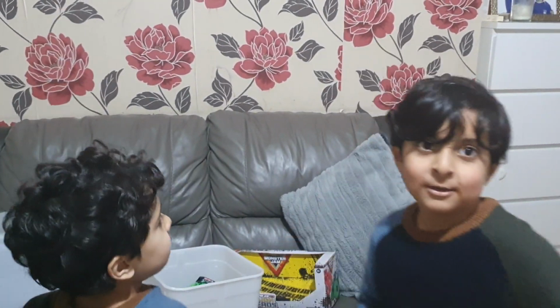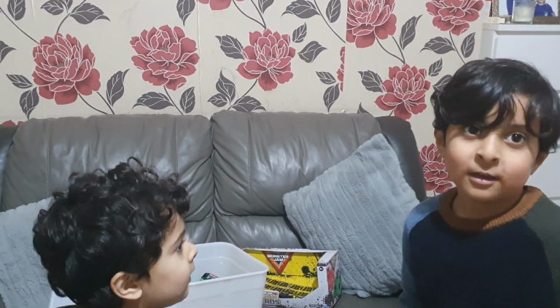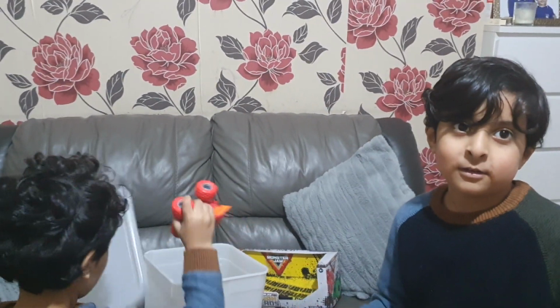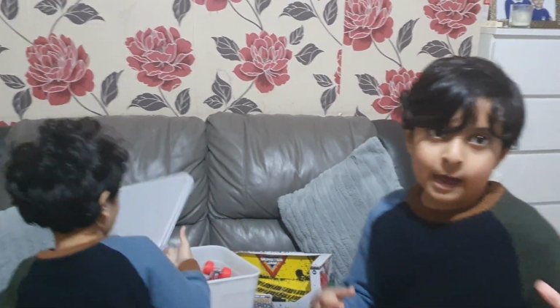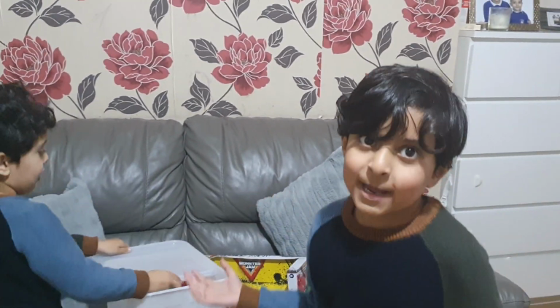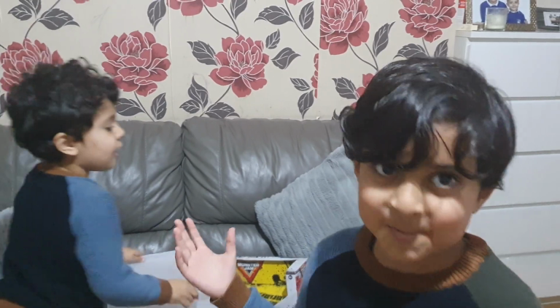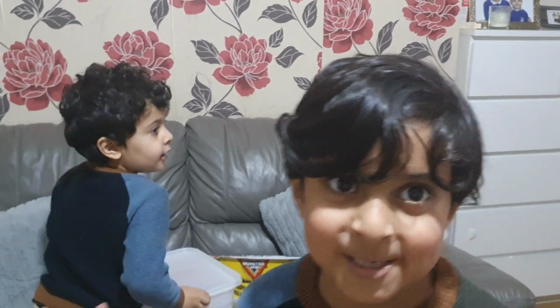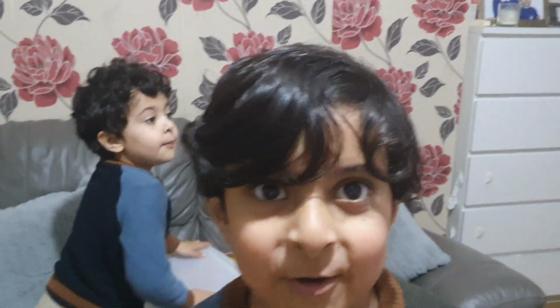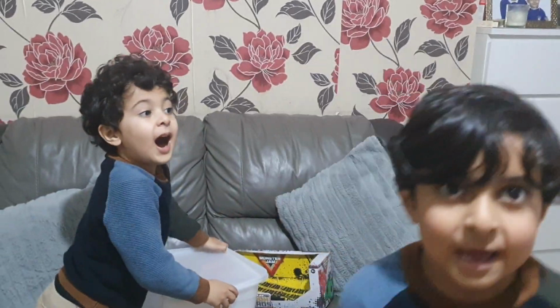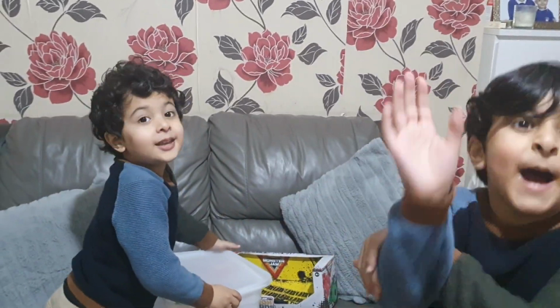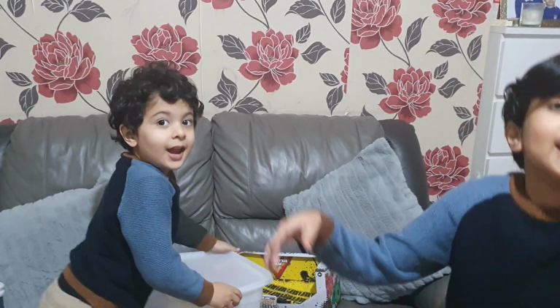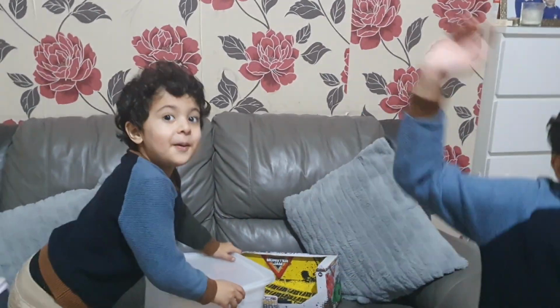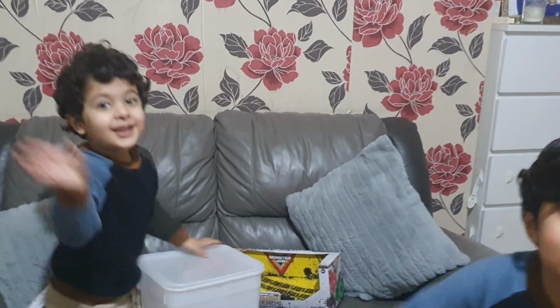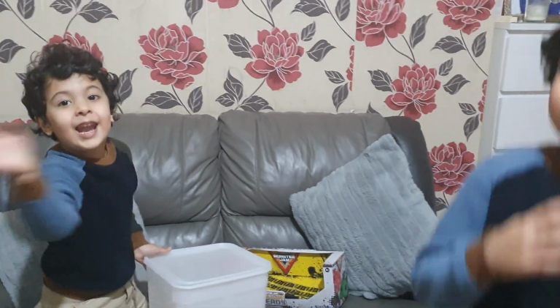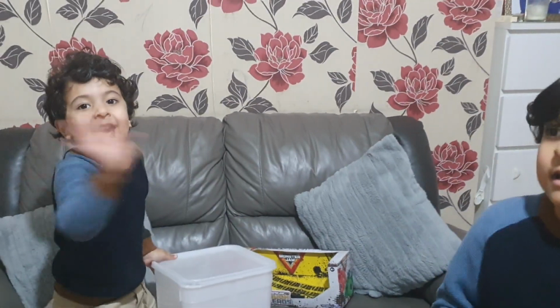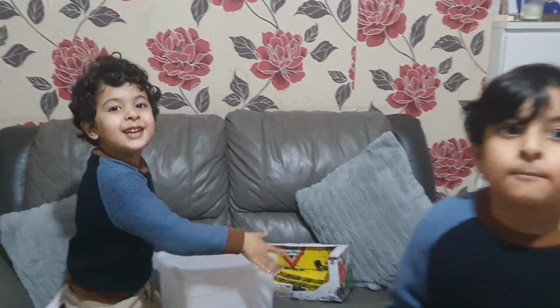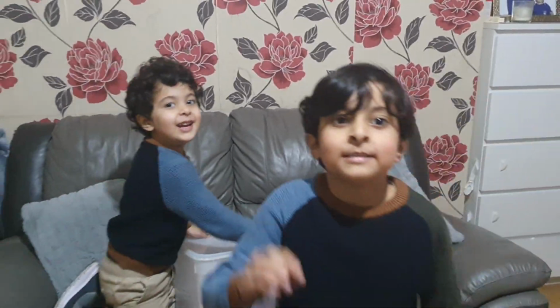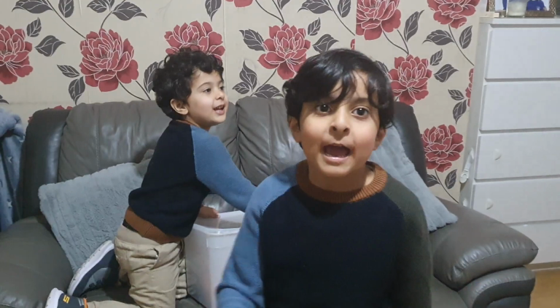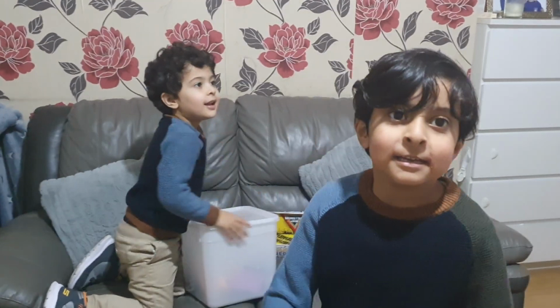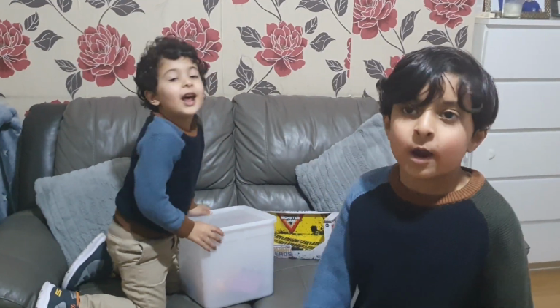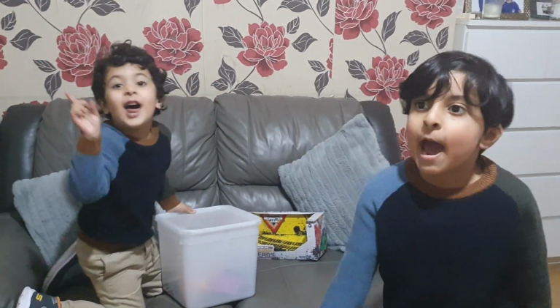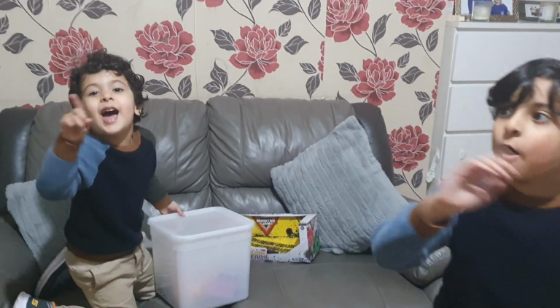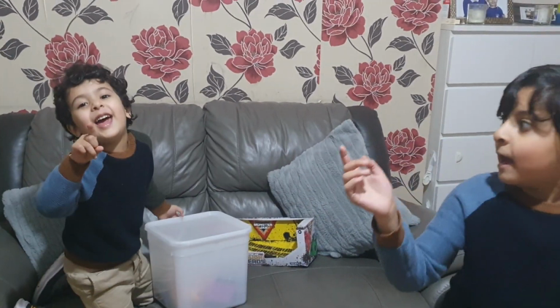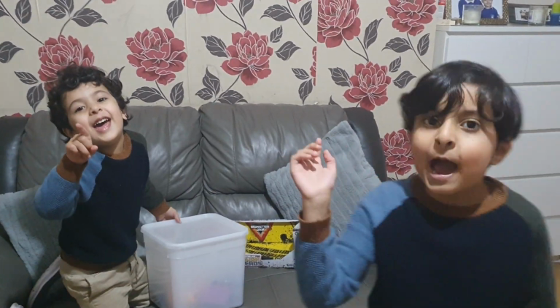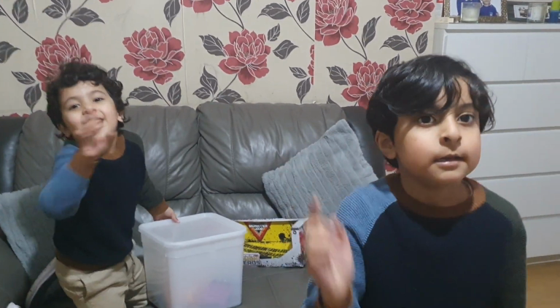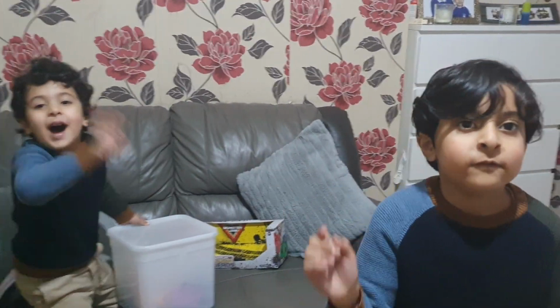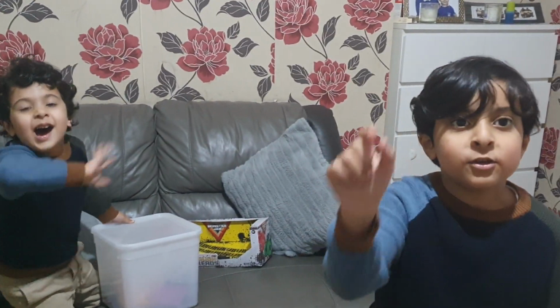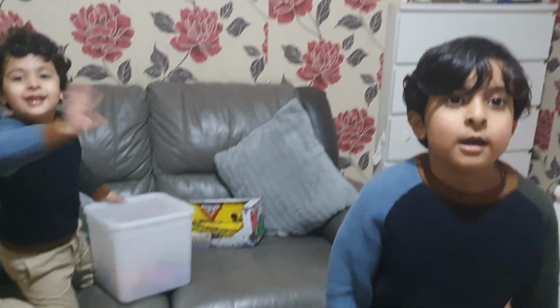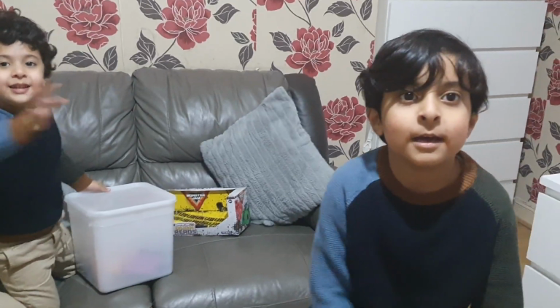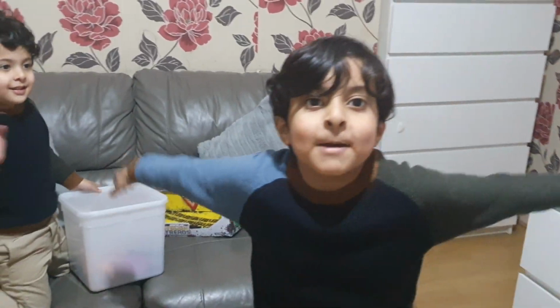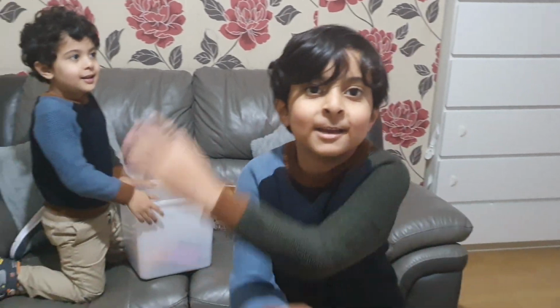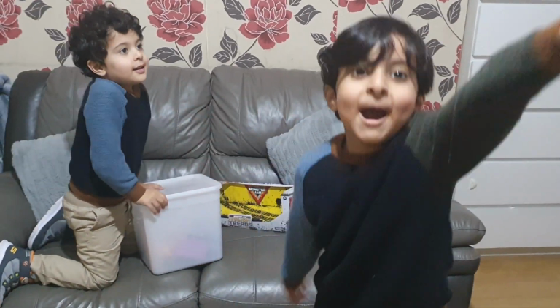We bought these from Smash Toys. Bye! Please like, subscribe, and don't forget to hit the bell icon. Bye!